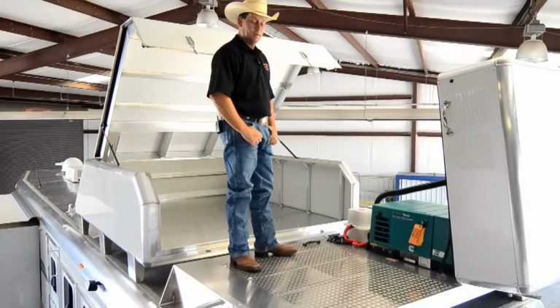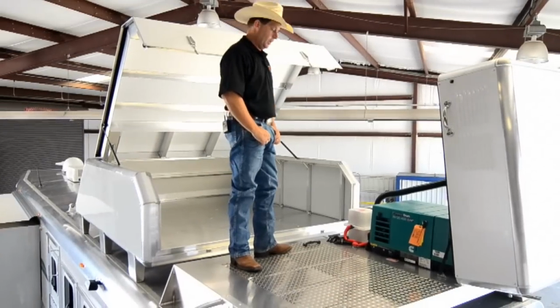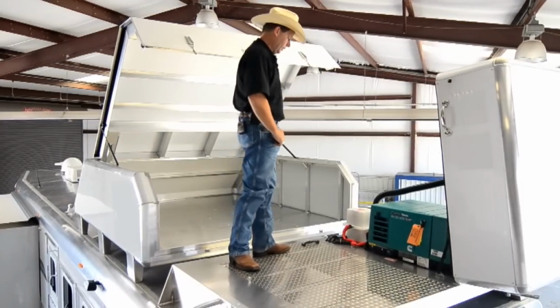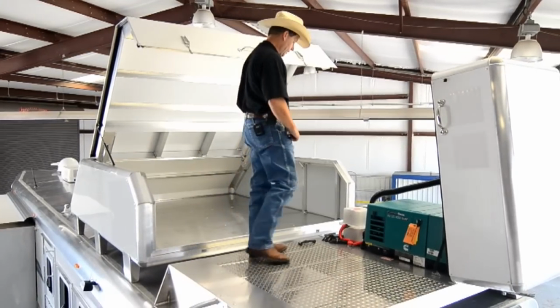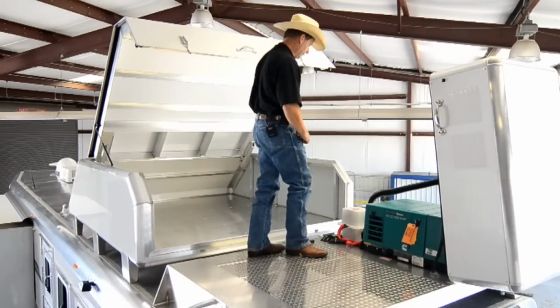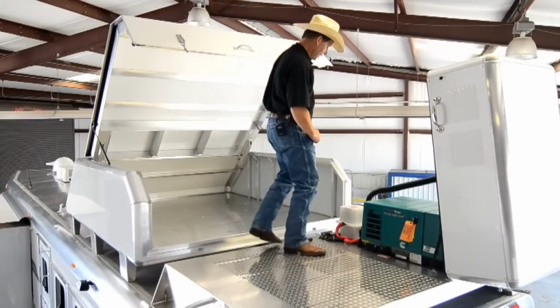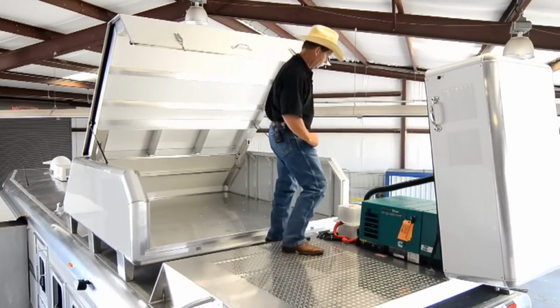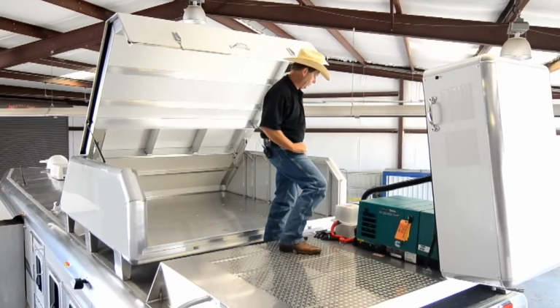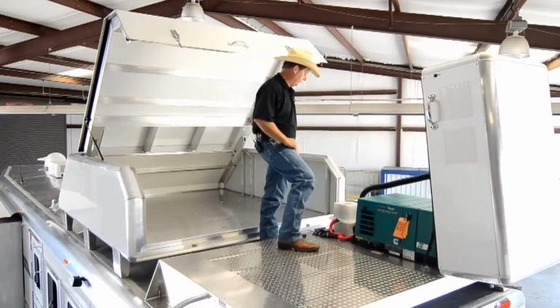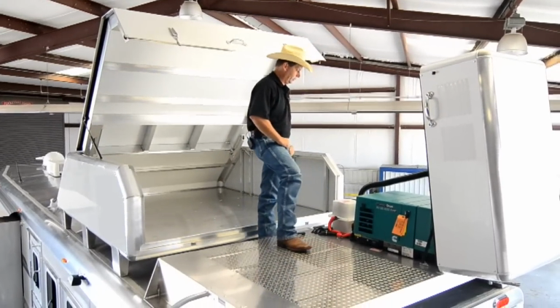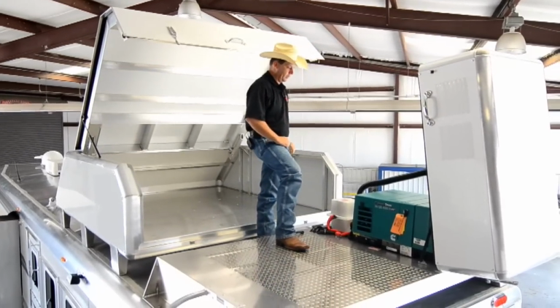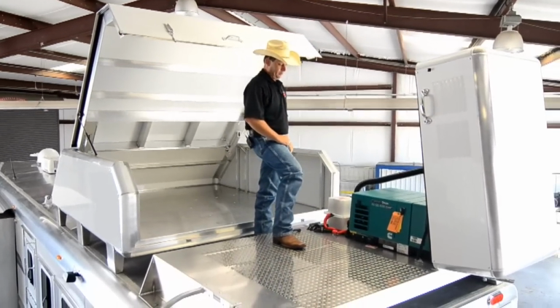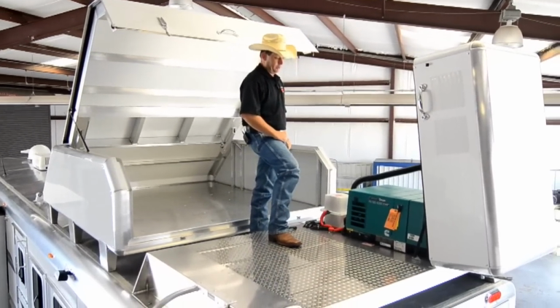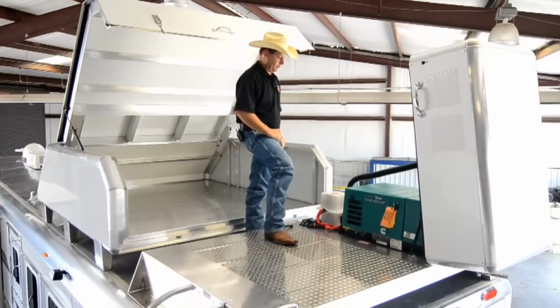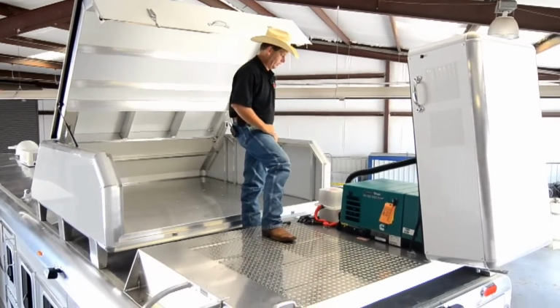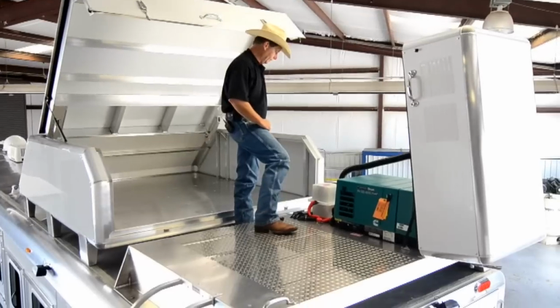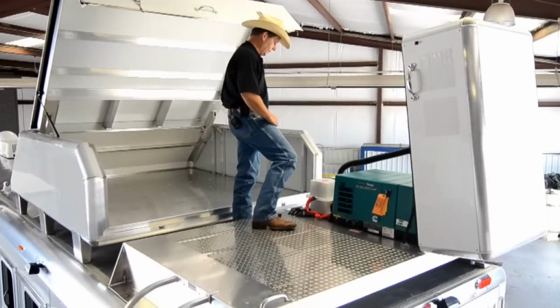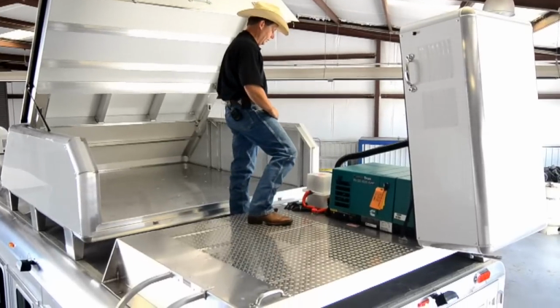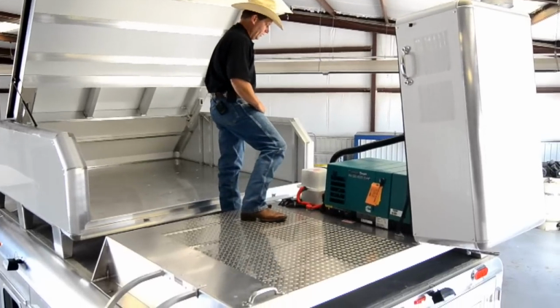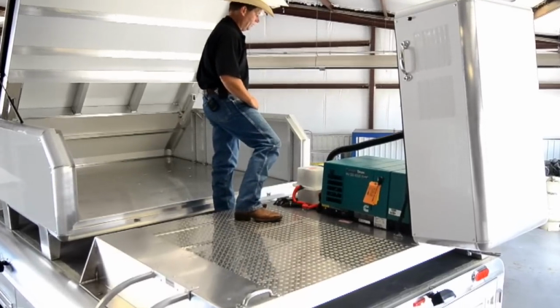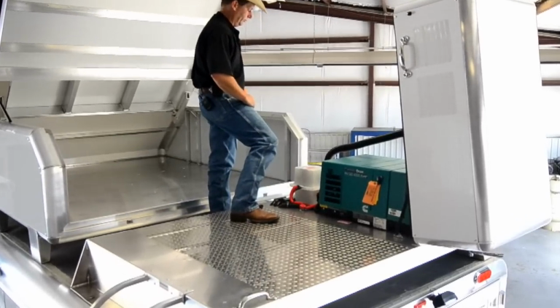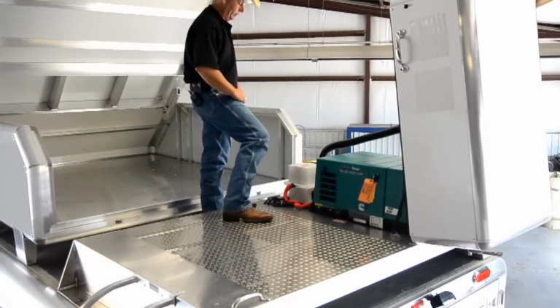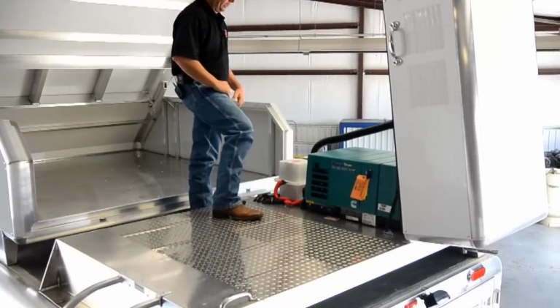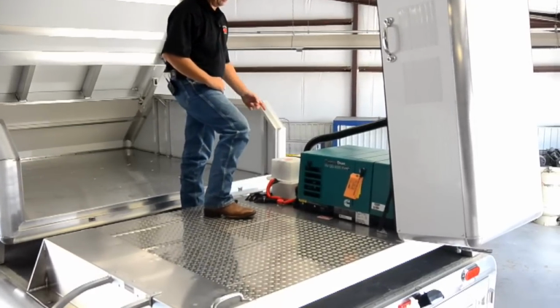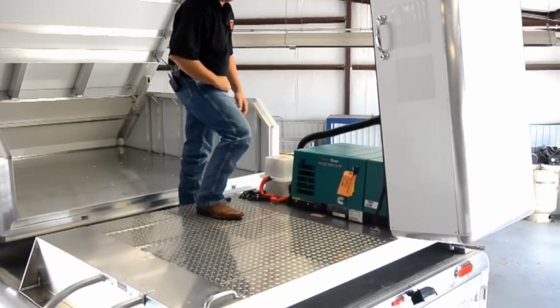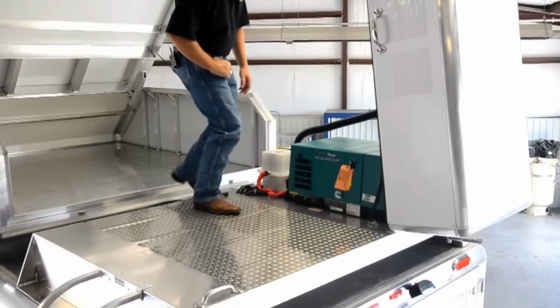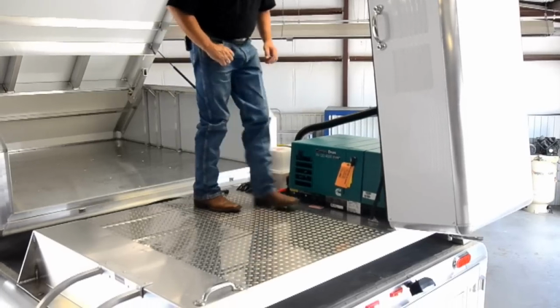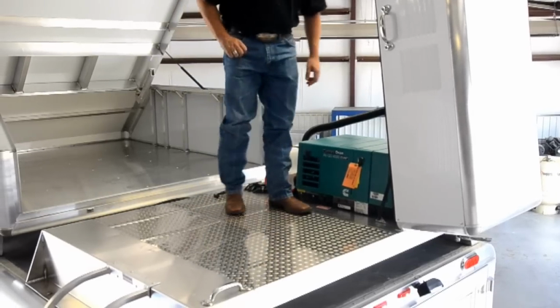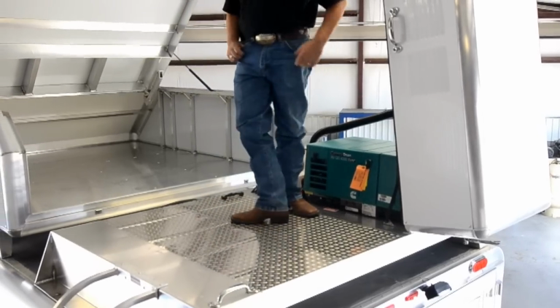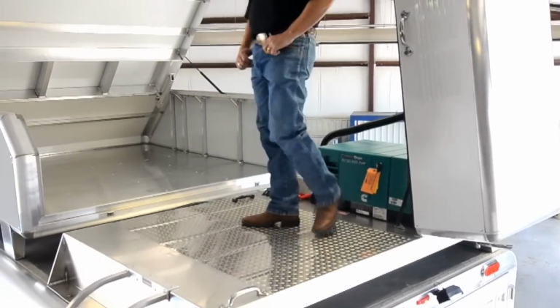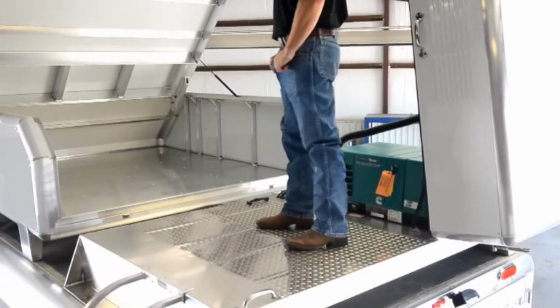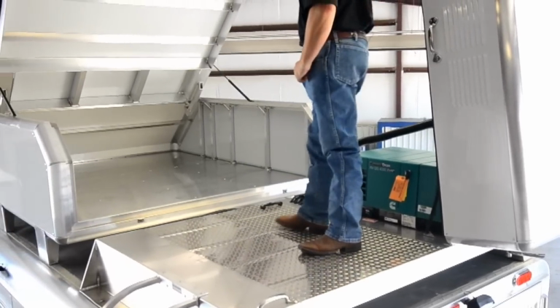On top of the trailer, there's a platform built by 4 Star with the Onan generator in it. The generator has its own battery. You can also see the enclosed hay pod from up here.